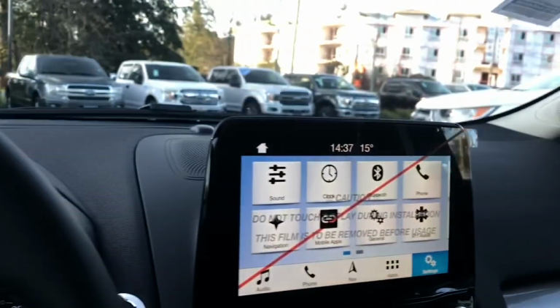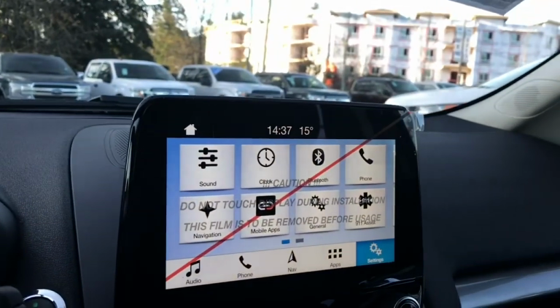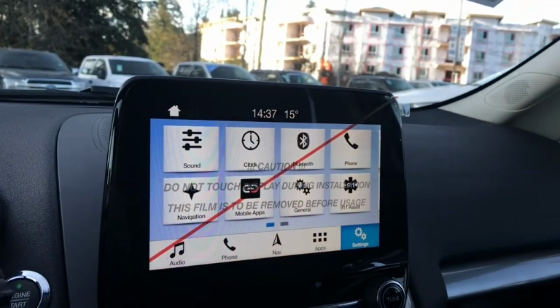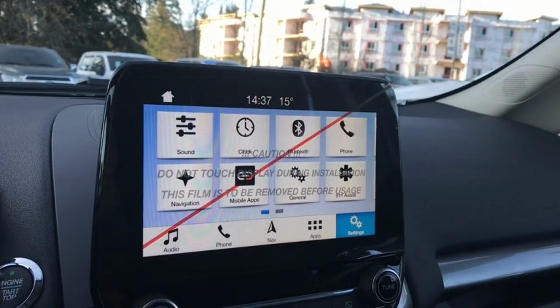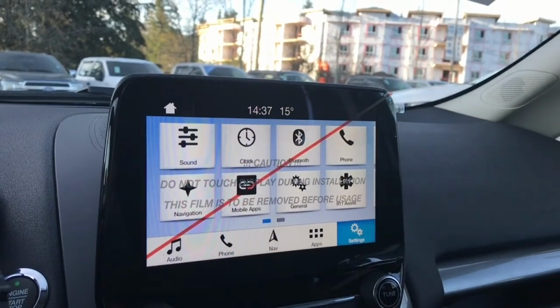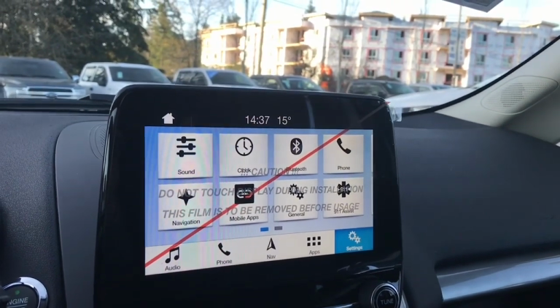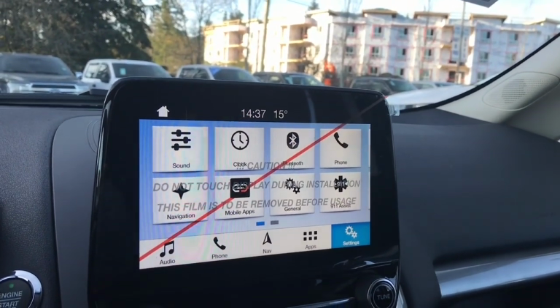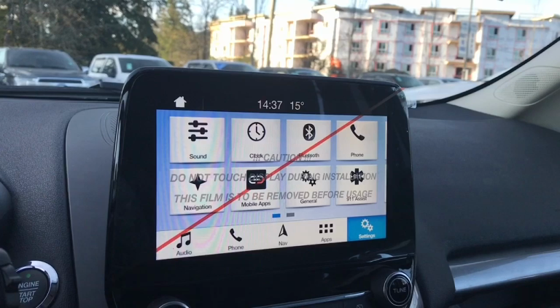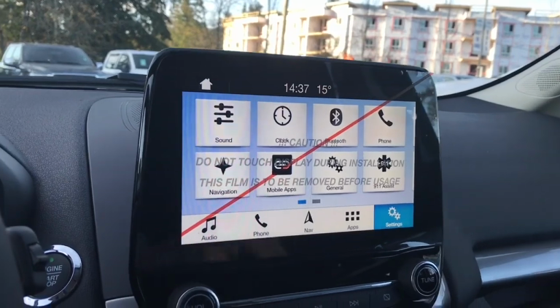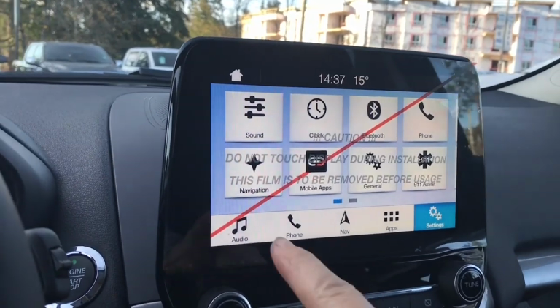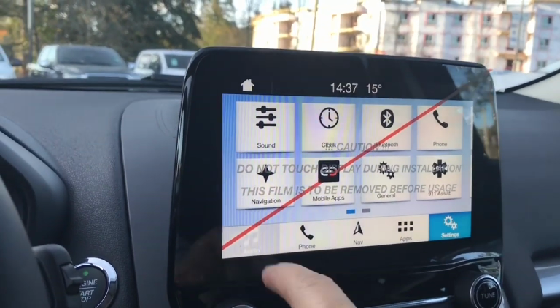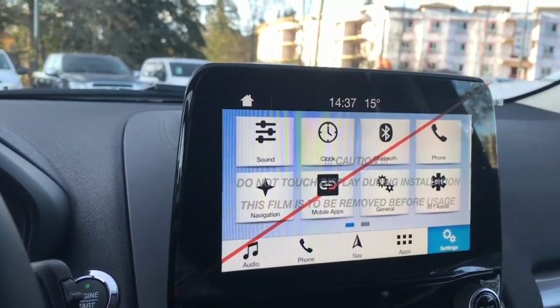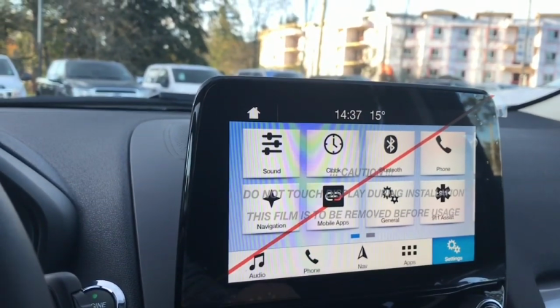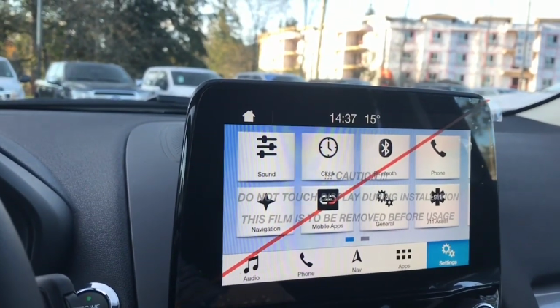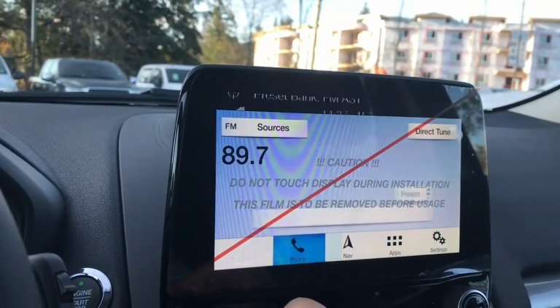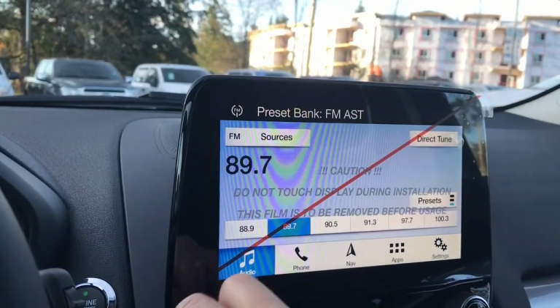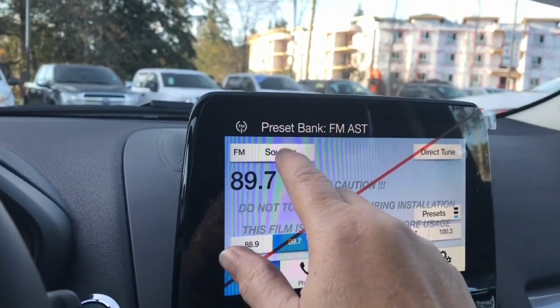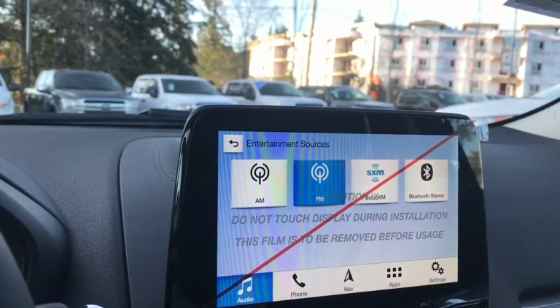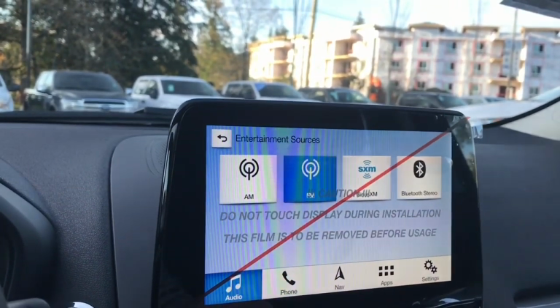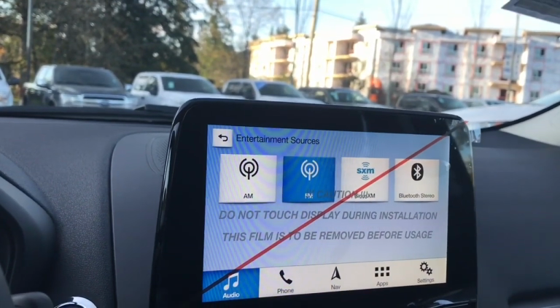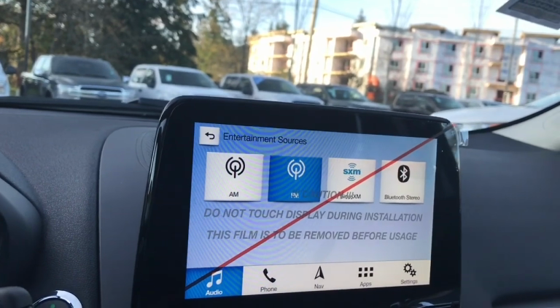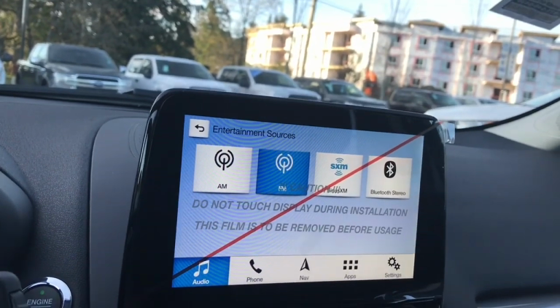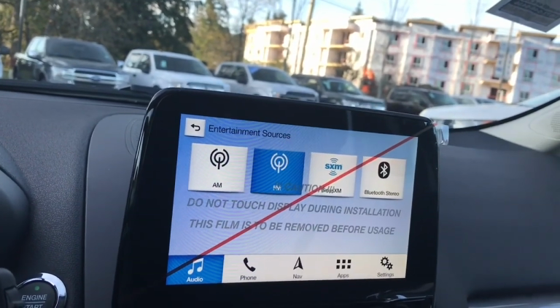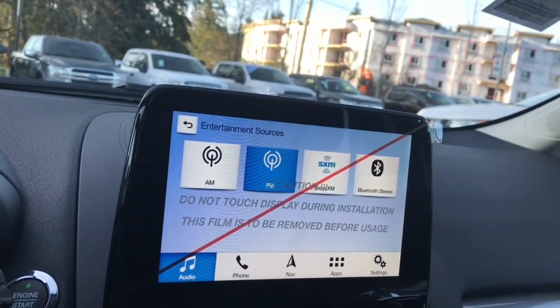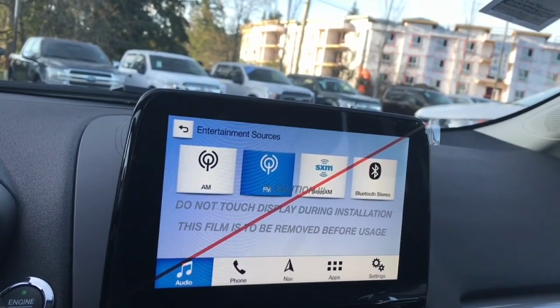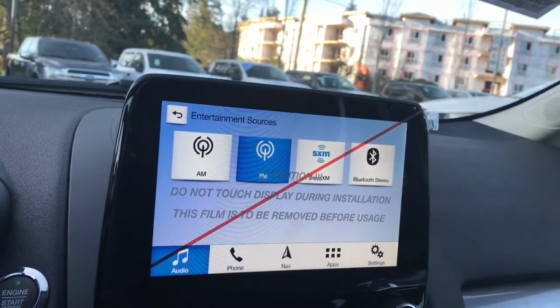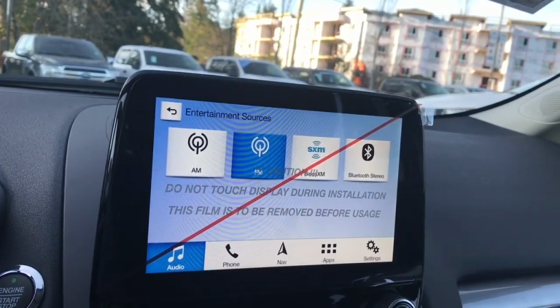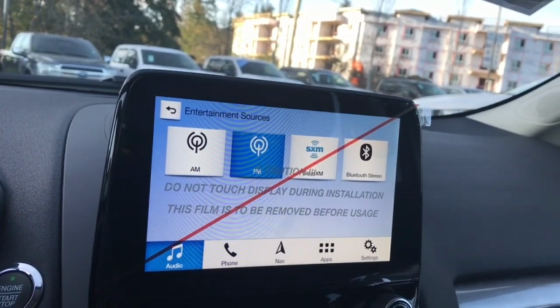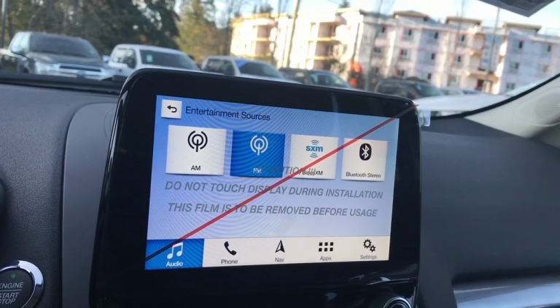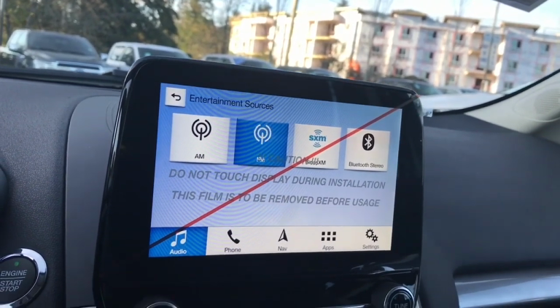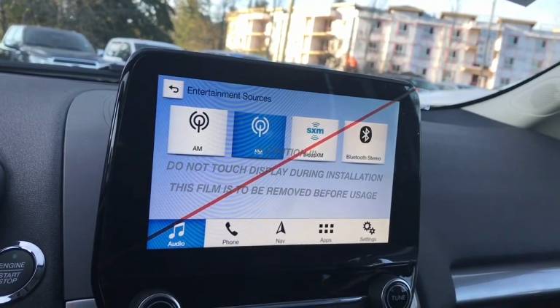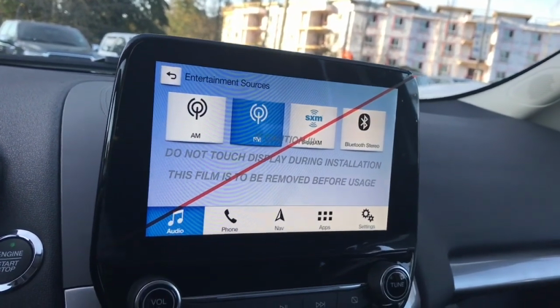In the center you have a nice big LCD touchscreen. You can go into audio for your sources: AM, FM, Sirius satellite radio, Bluetooth stereo, and you also have an MP3 player.